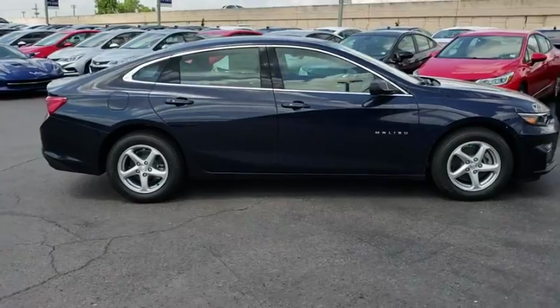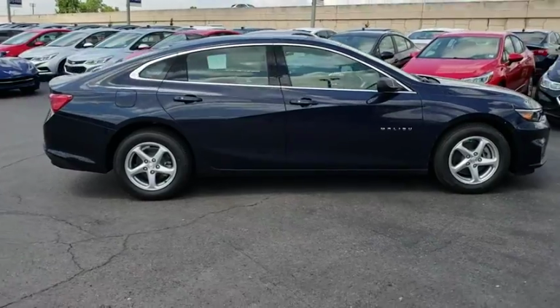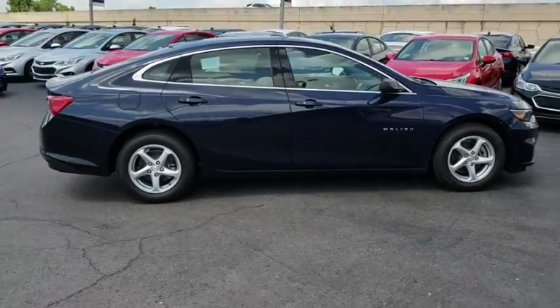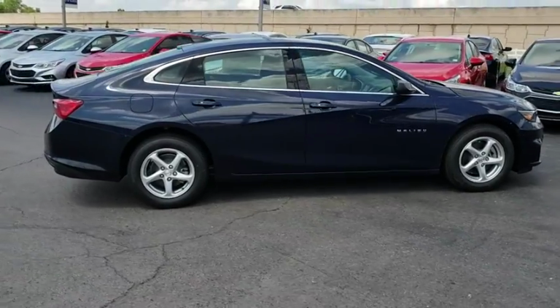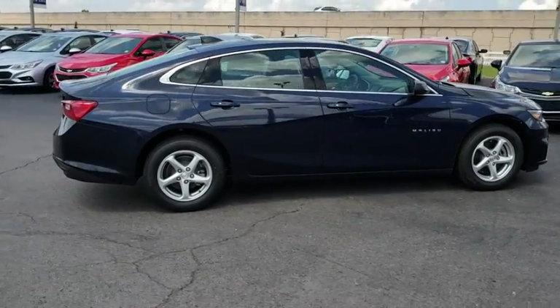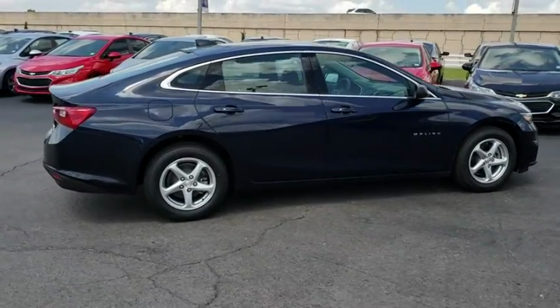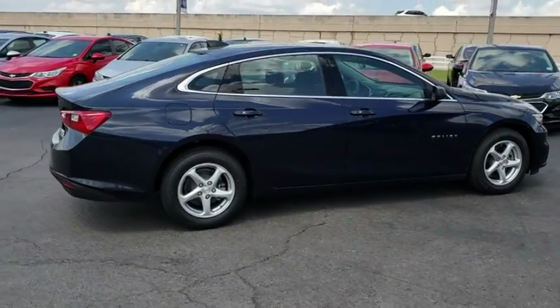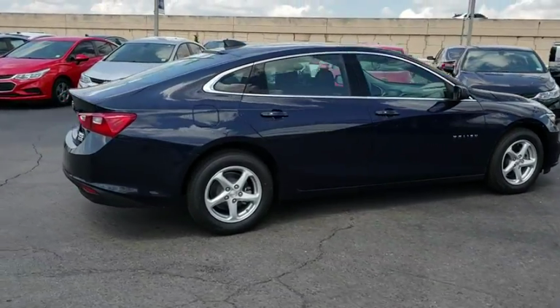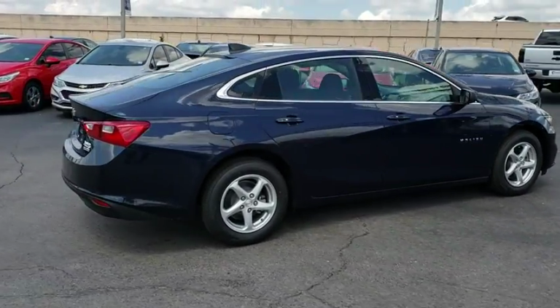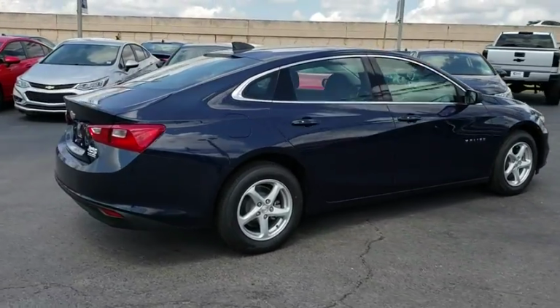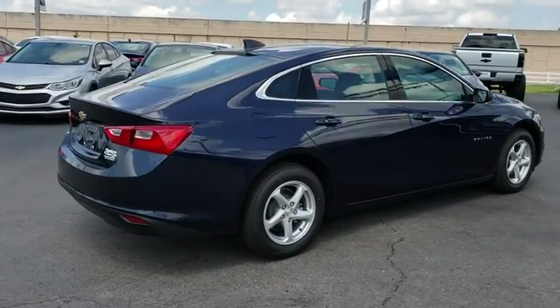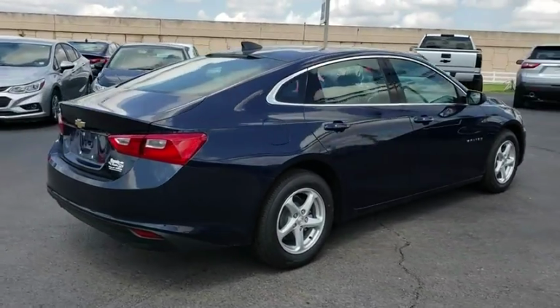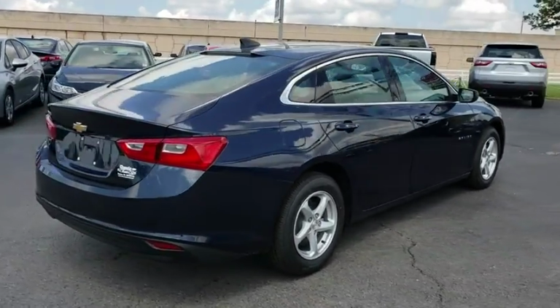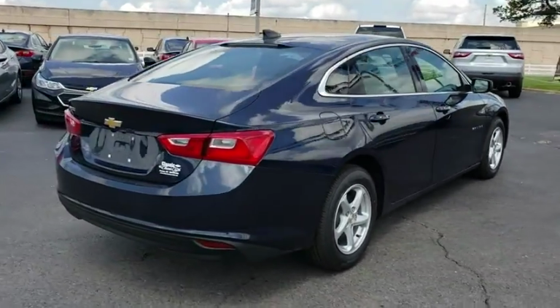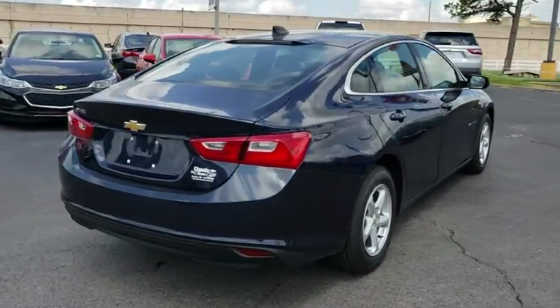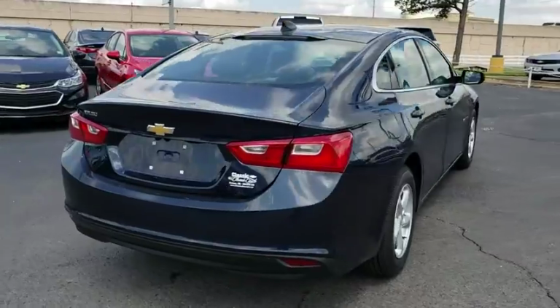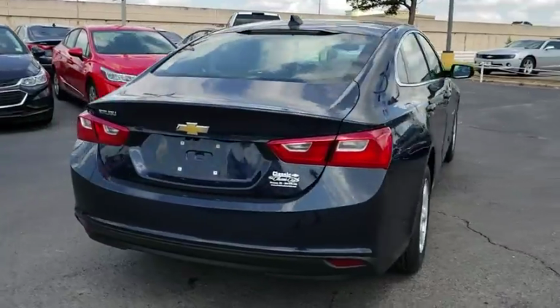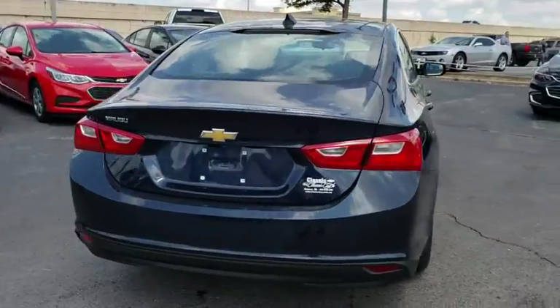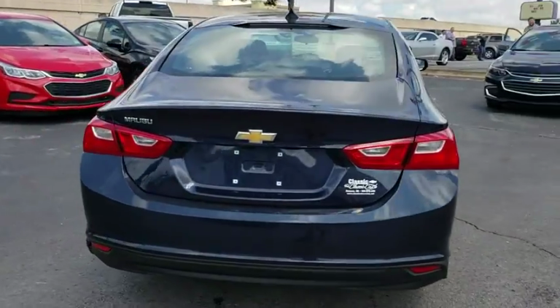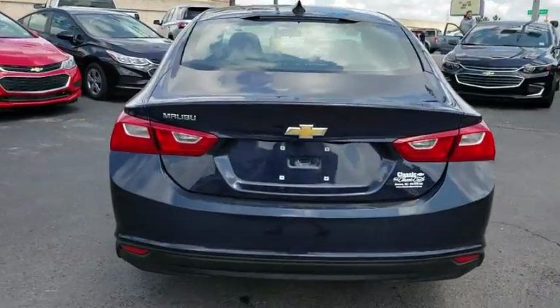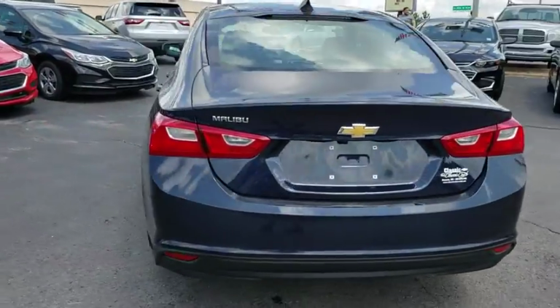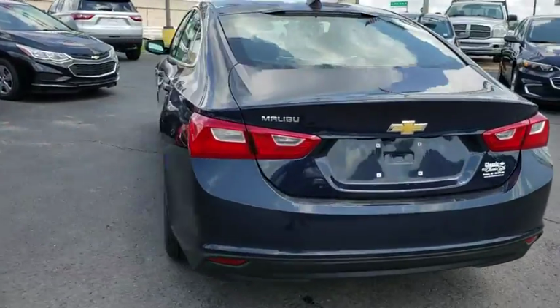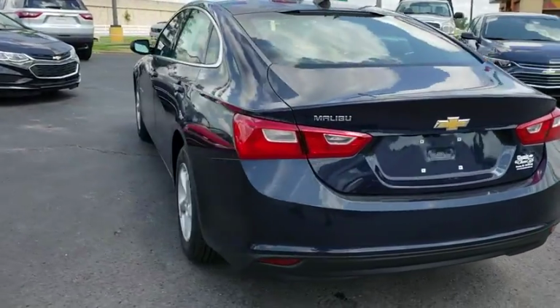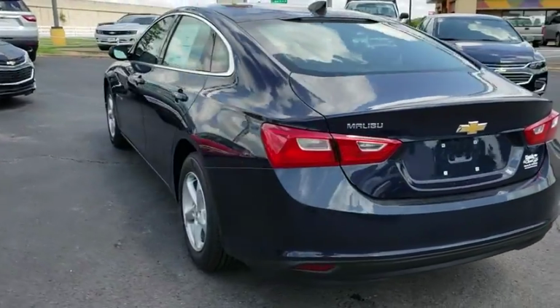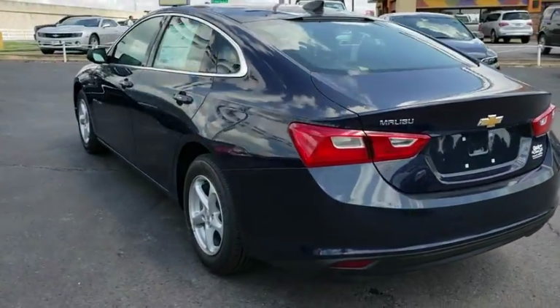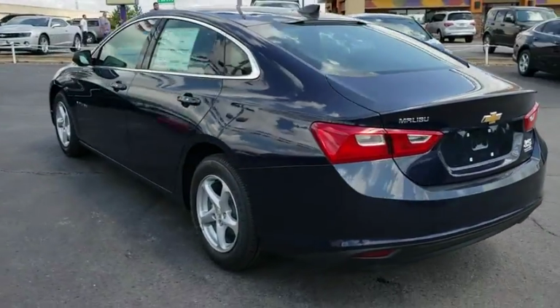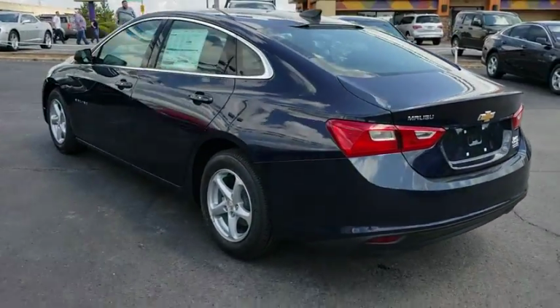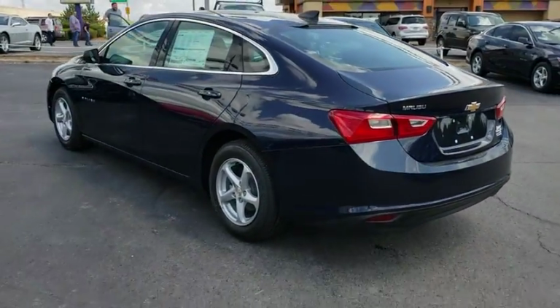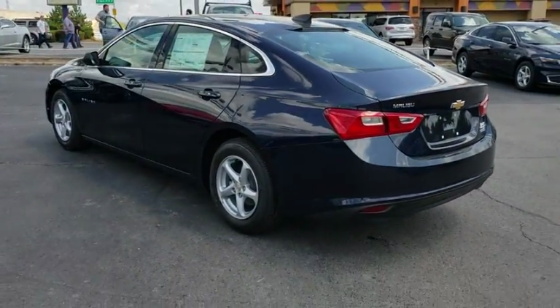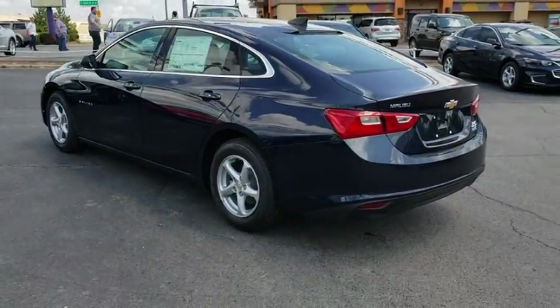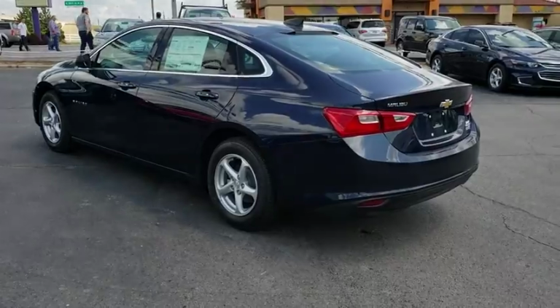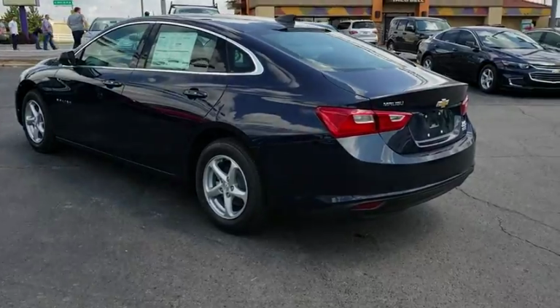Stability control, traction control, keyless entry, anti-lock braking system, steering wheel audio controls, backup camera, Bluetooth, adjustable steering wheel, four-wheel disc brakes.